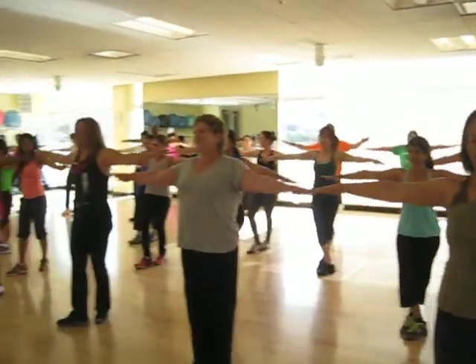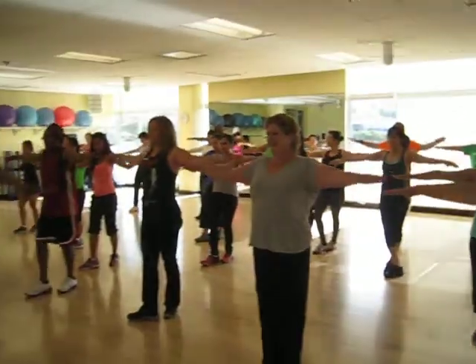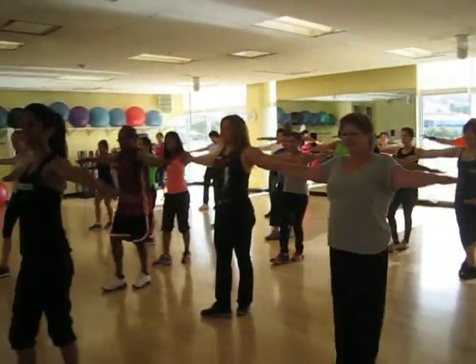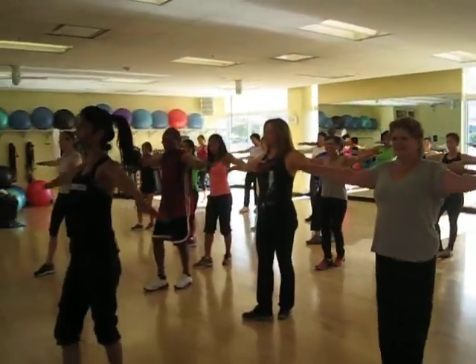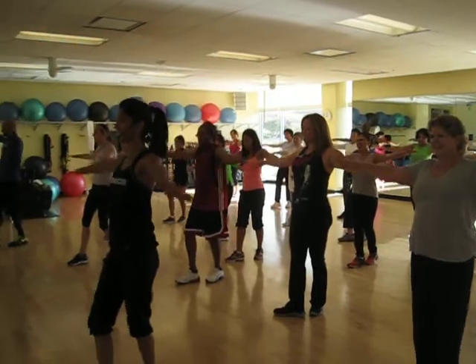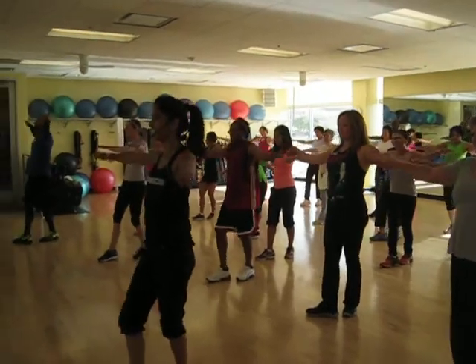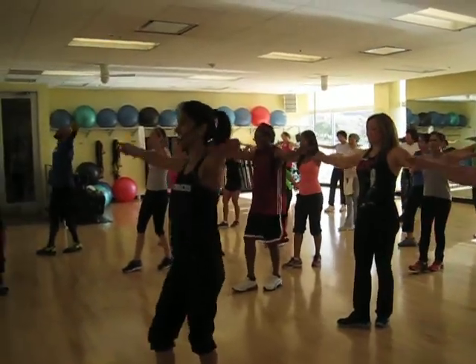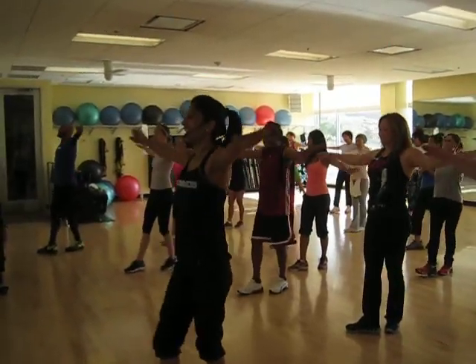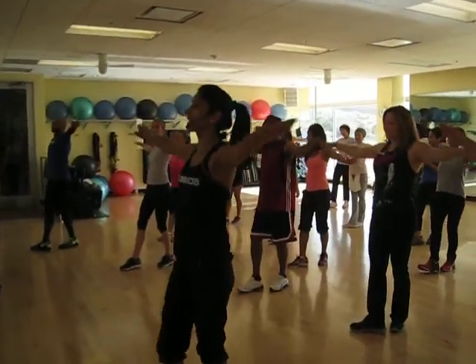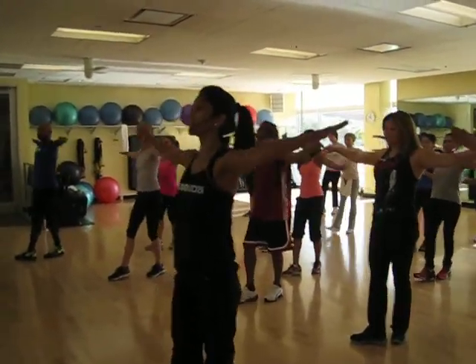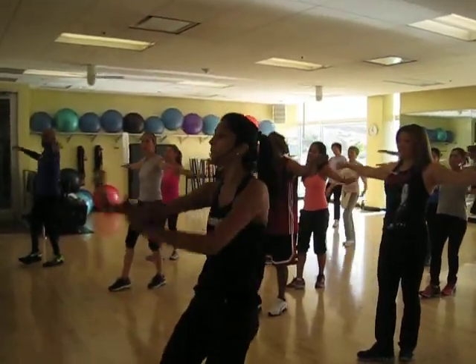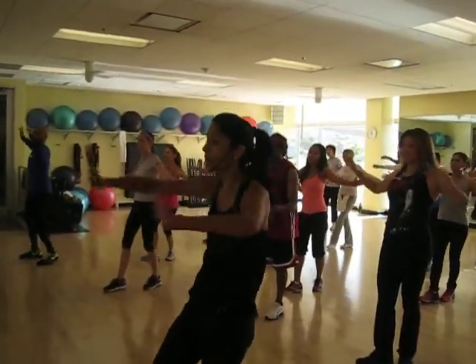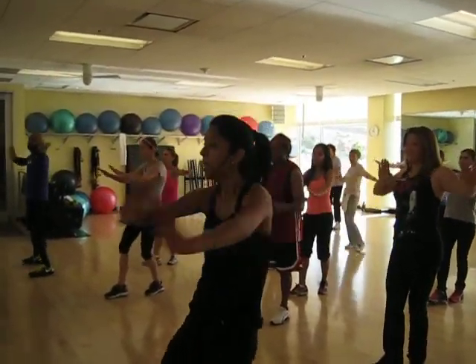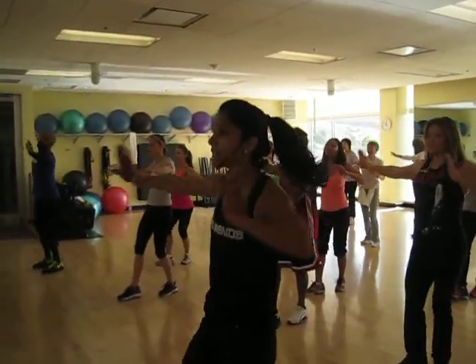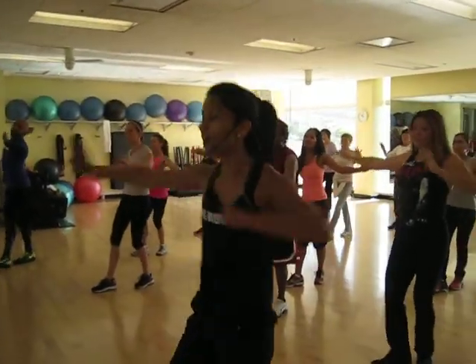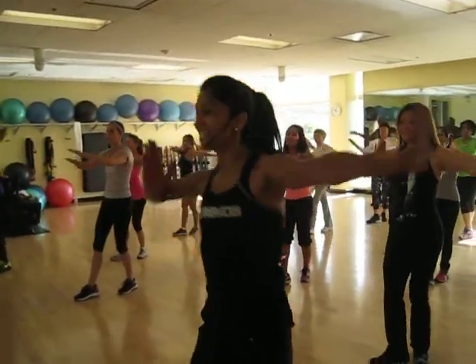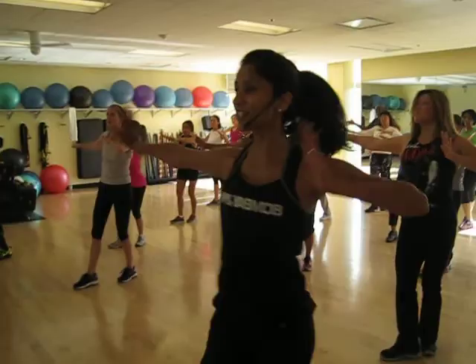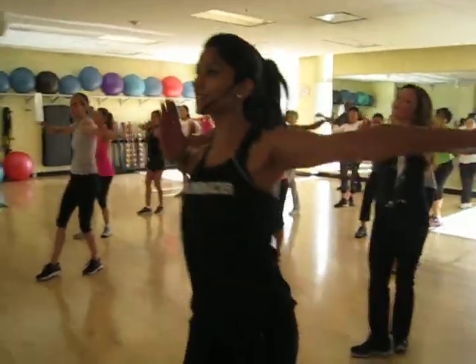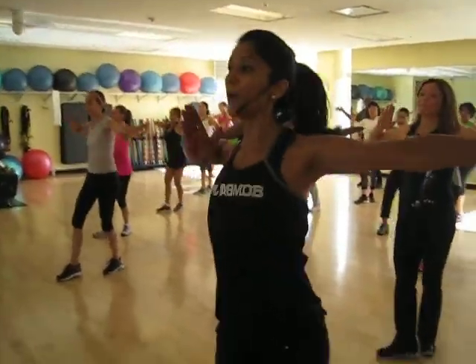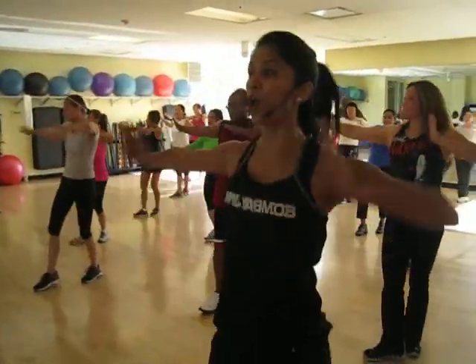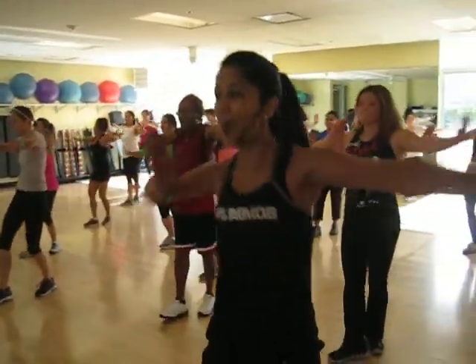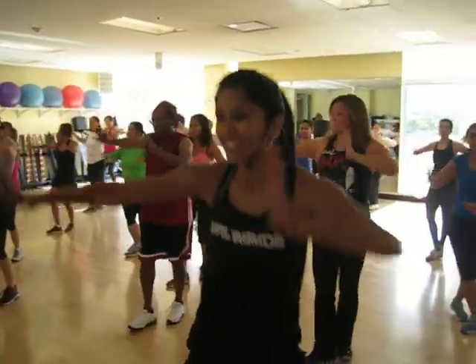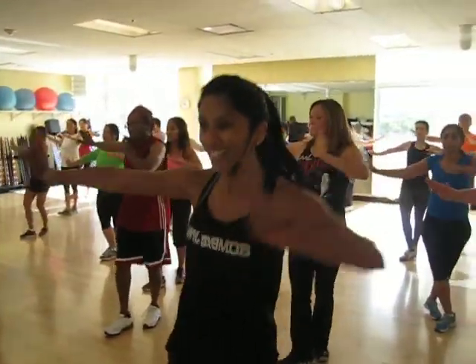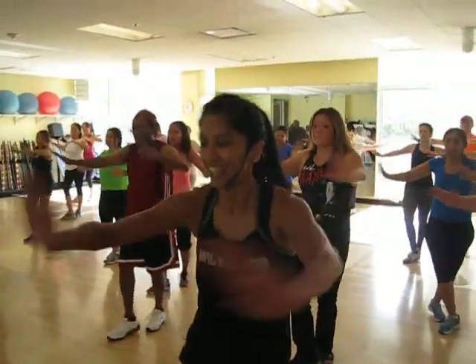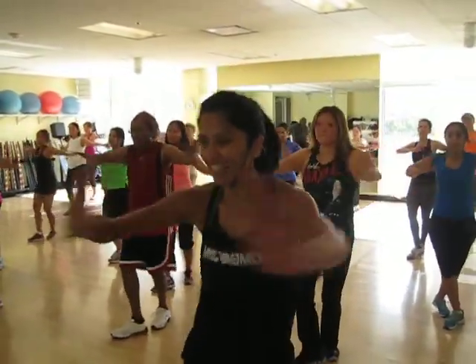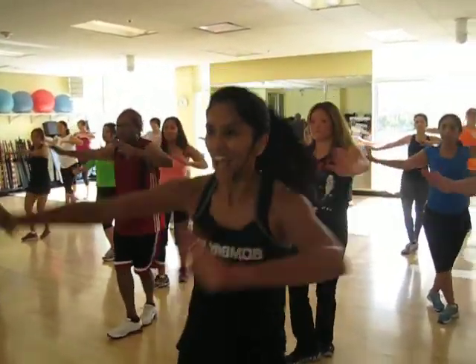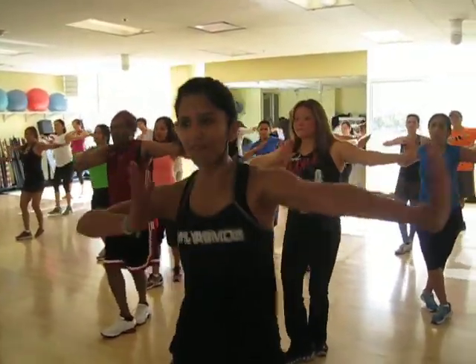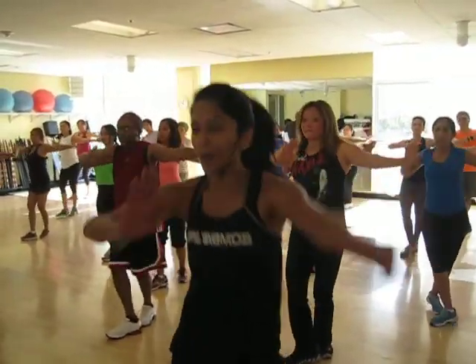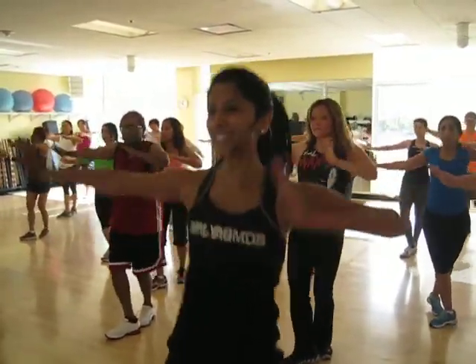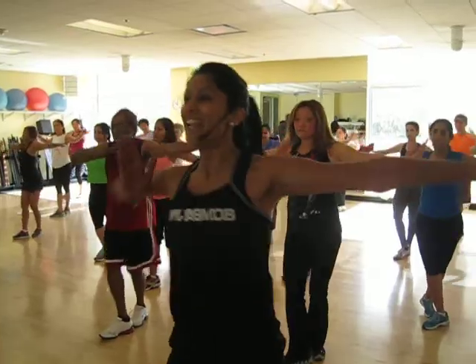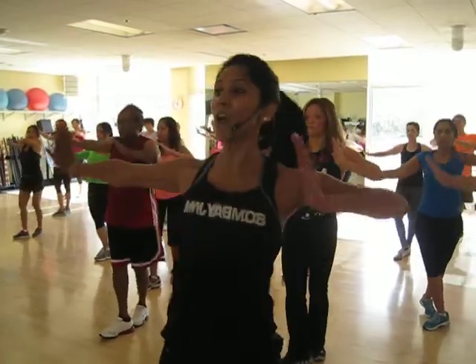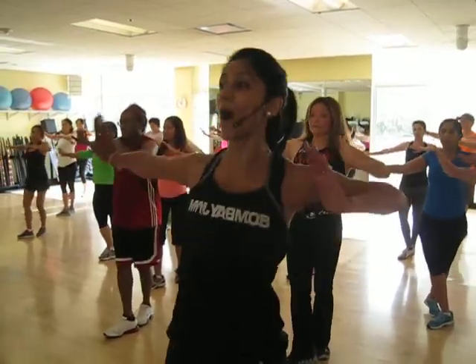Single, circle, circle. Single, single, double push. And double, single, single, double. Pull your shoulders back and get in power, keep the elbow up.